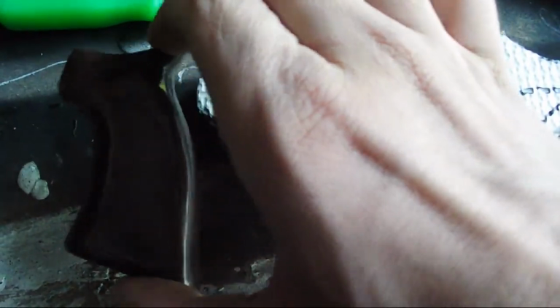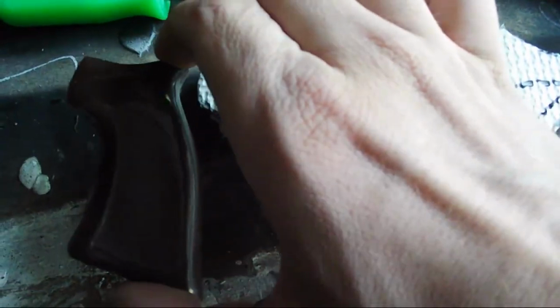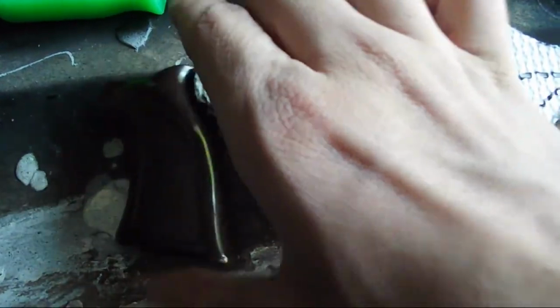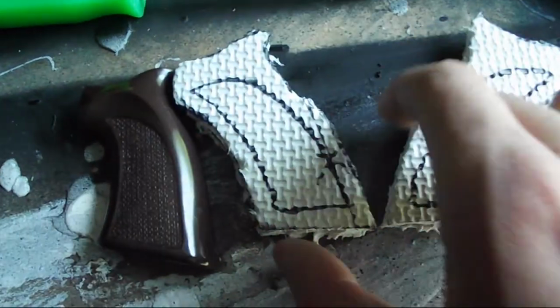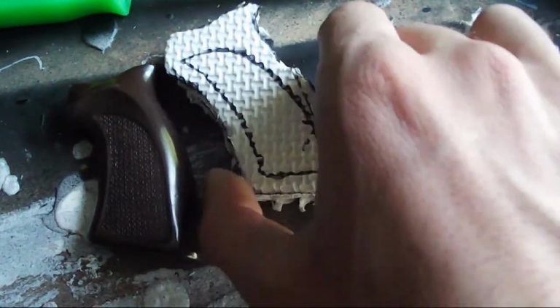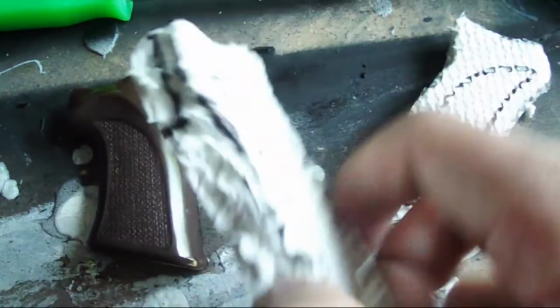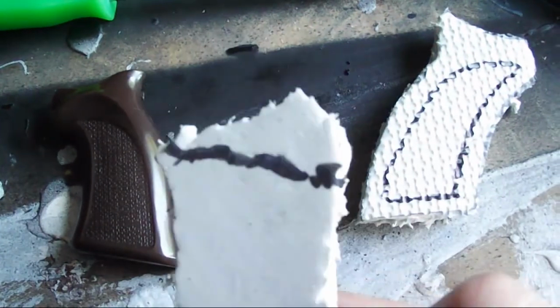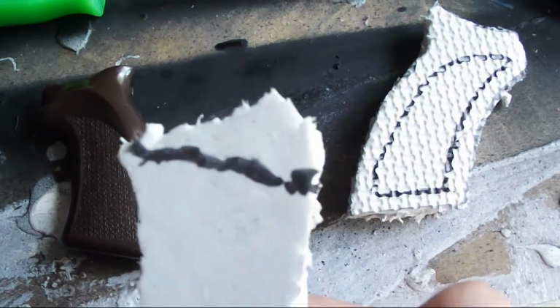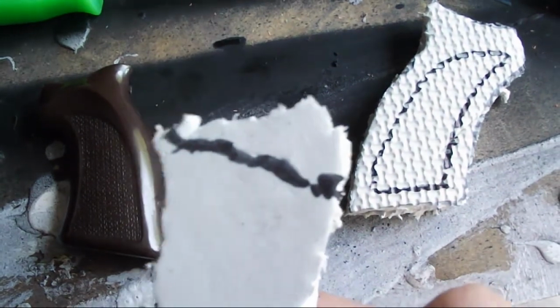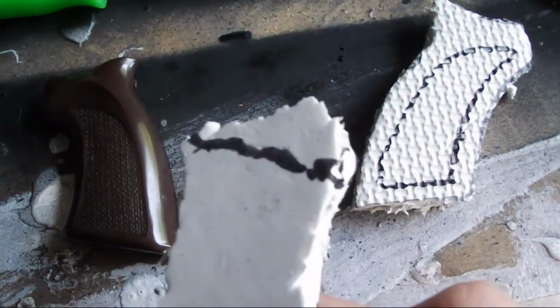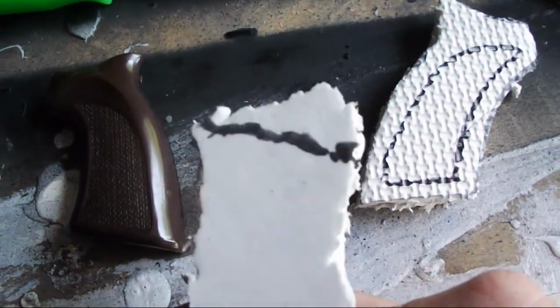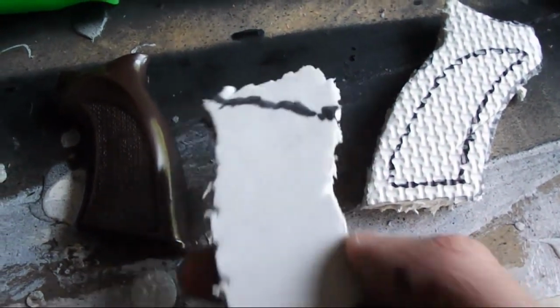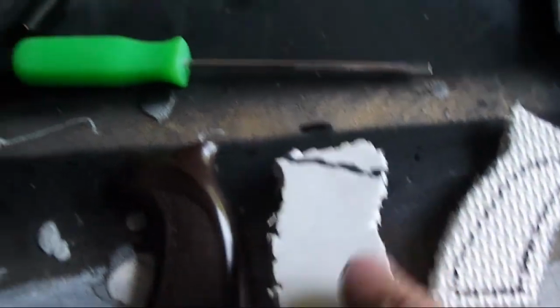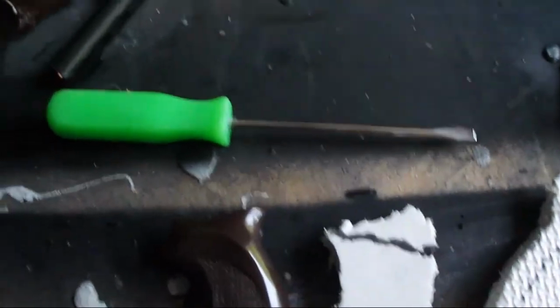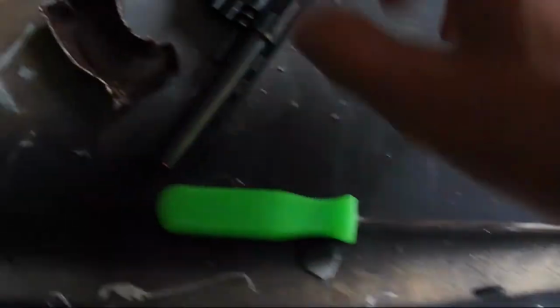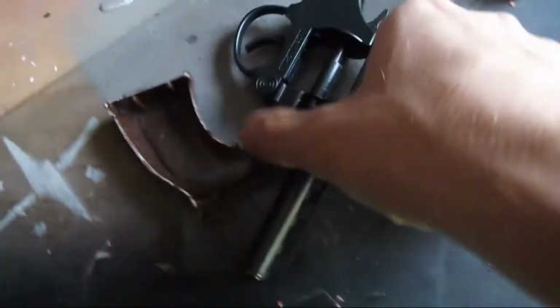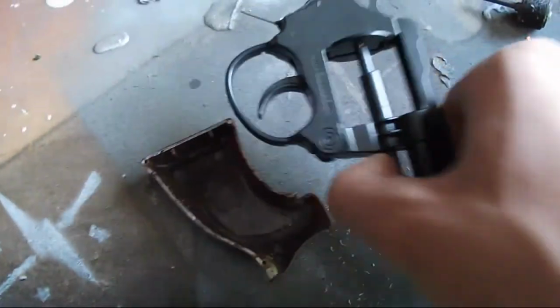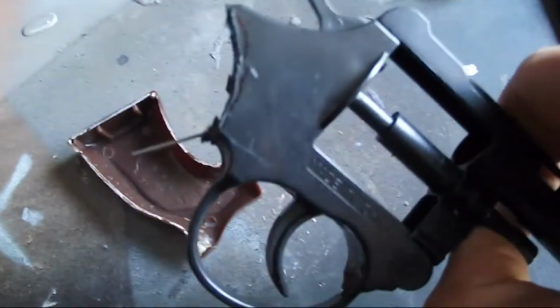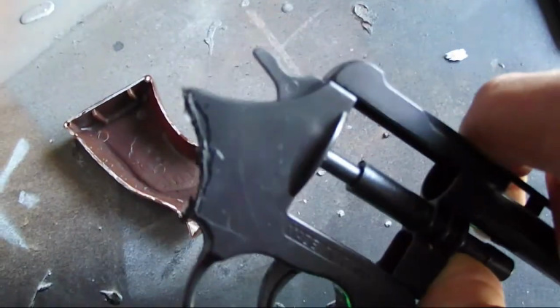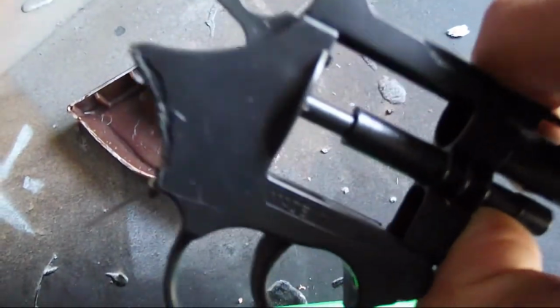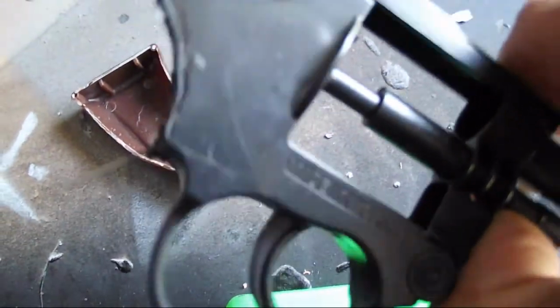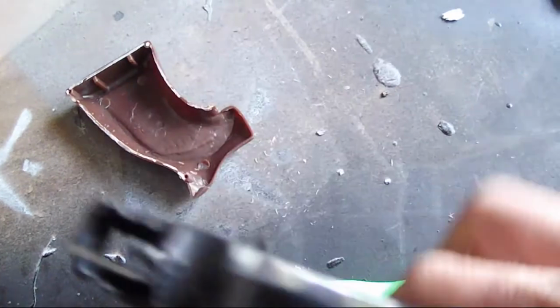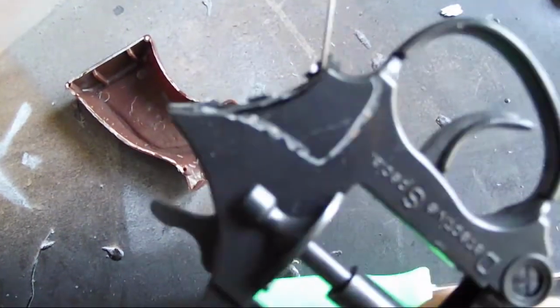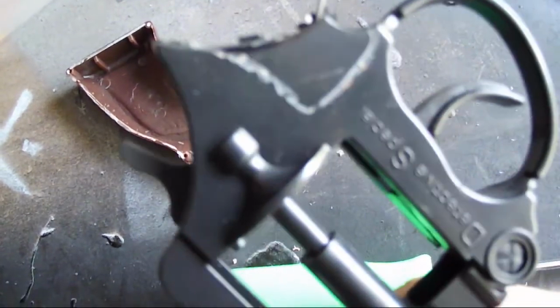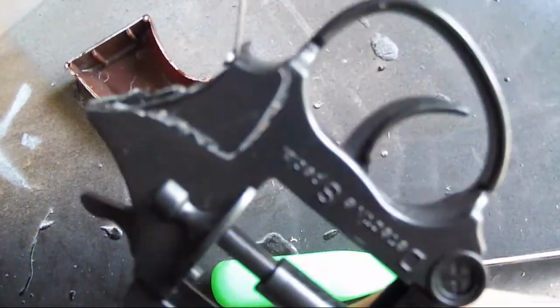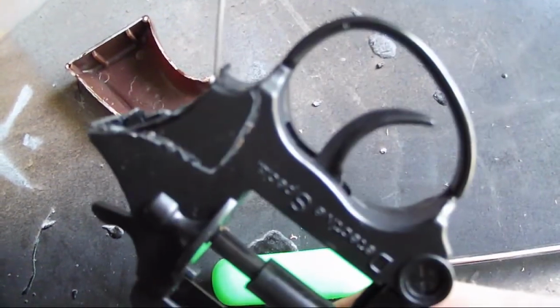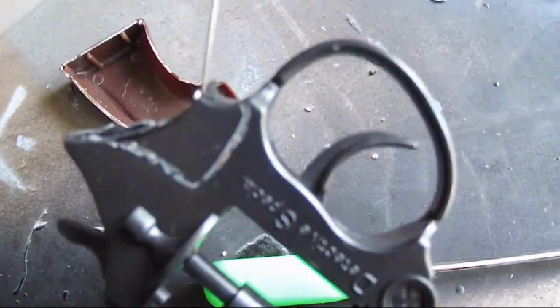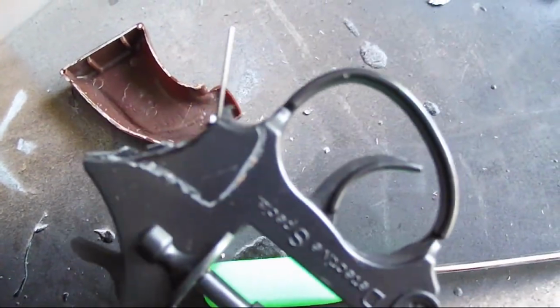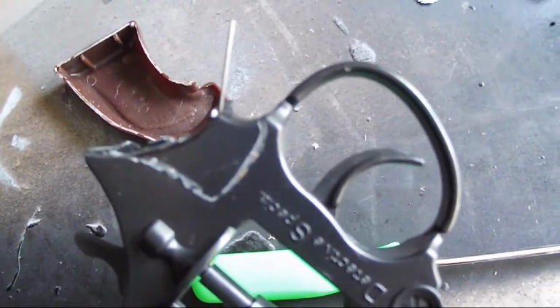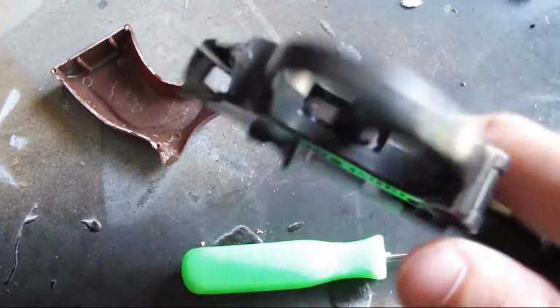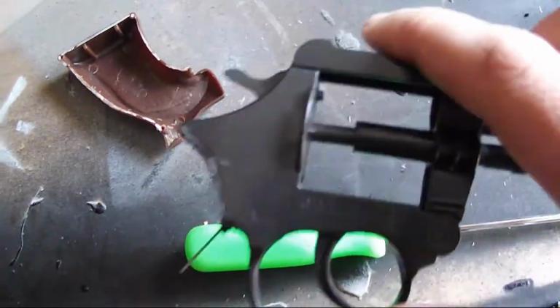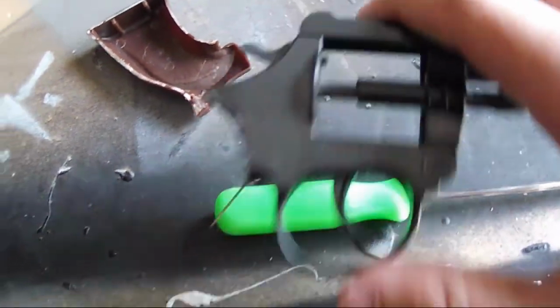After cutting off the handle, I used it as a tracer to make the new handle out of EVA foam, which I prefer because I'm going to make this handle look a little more wasteland-like rather than modern day.